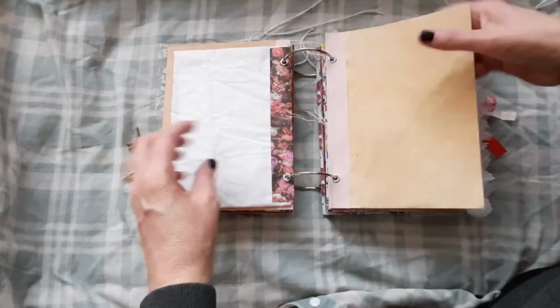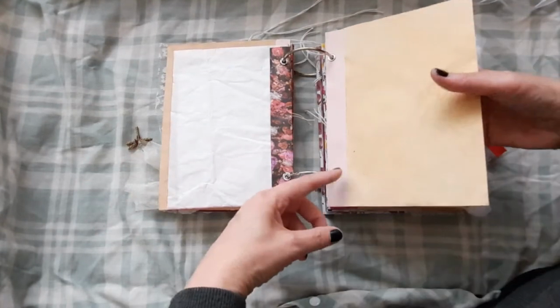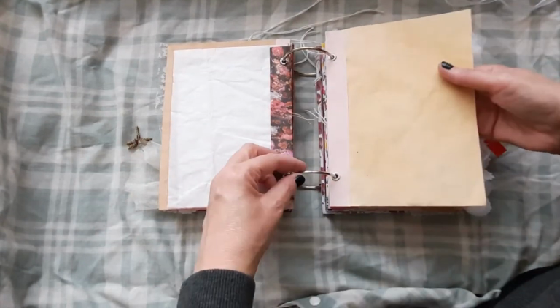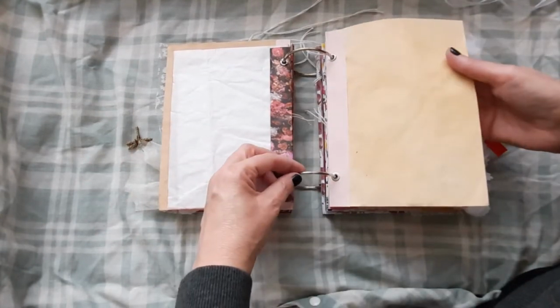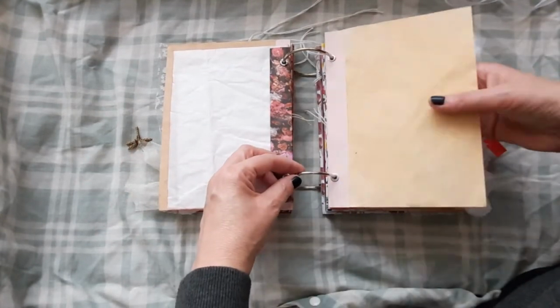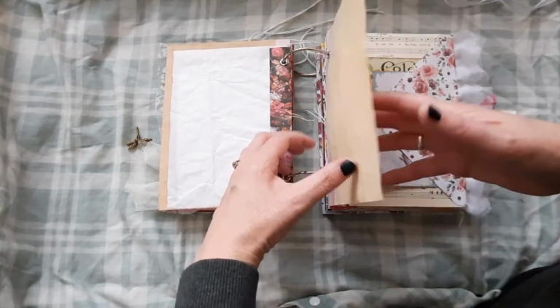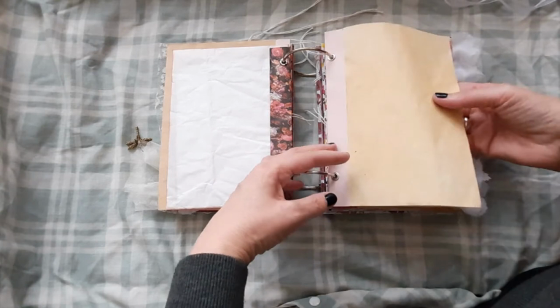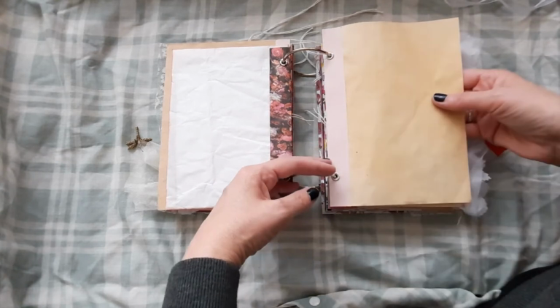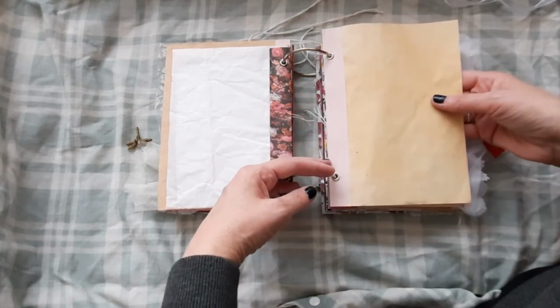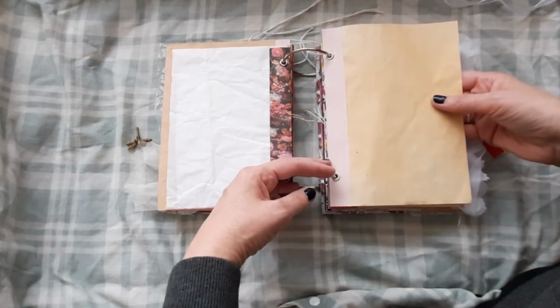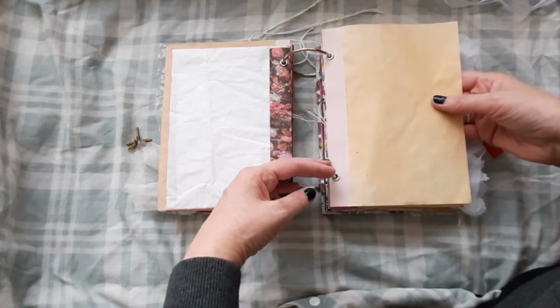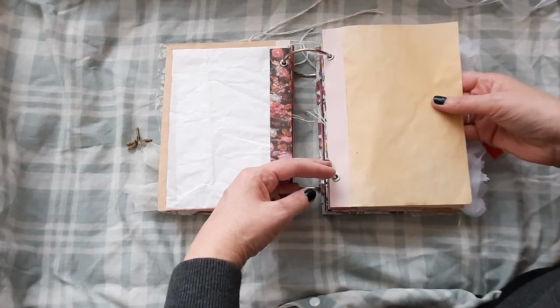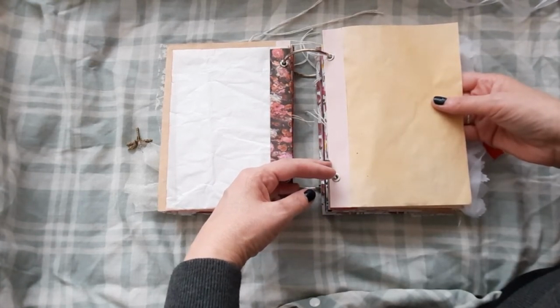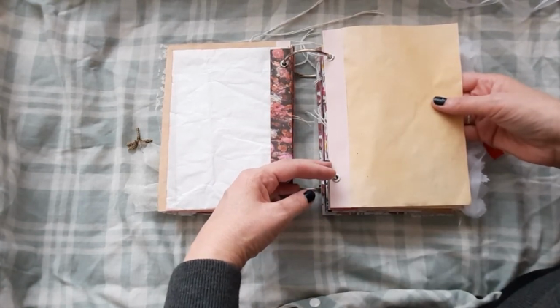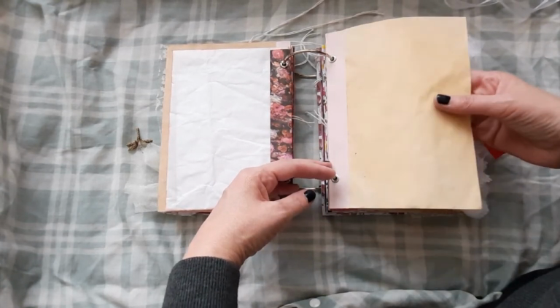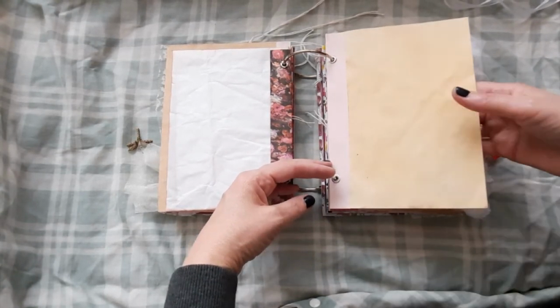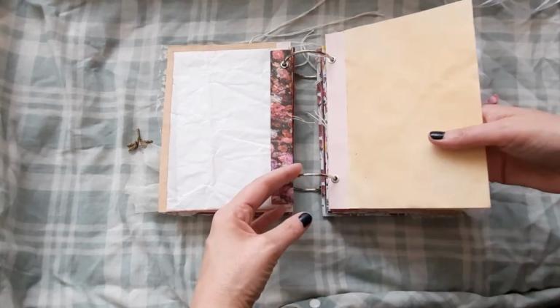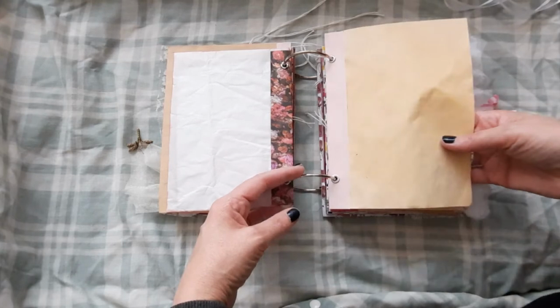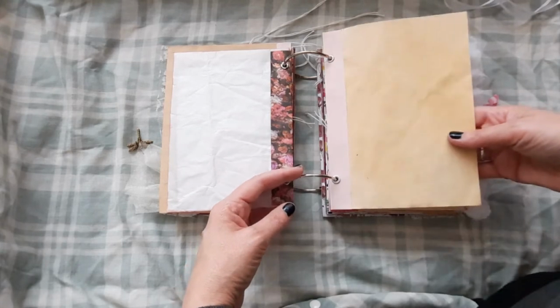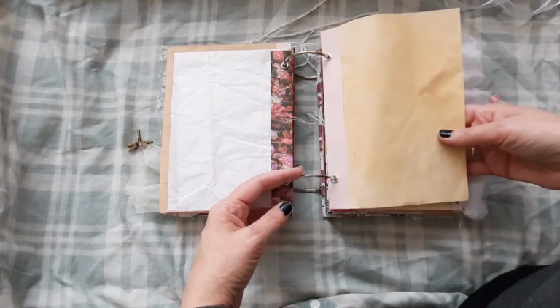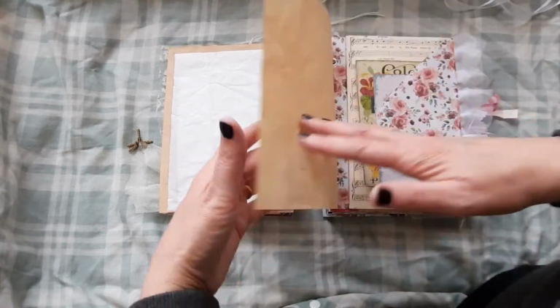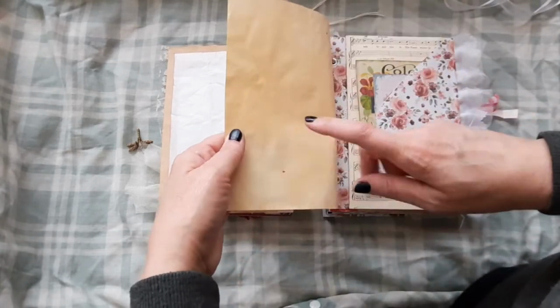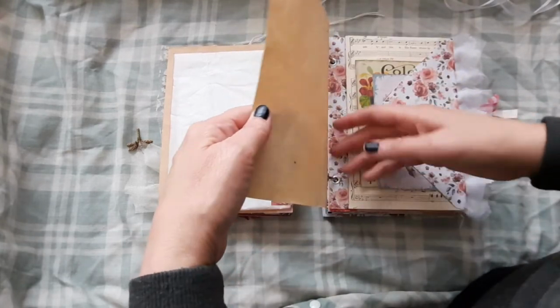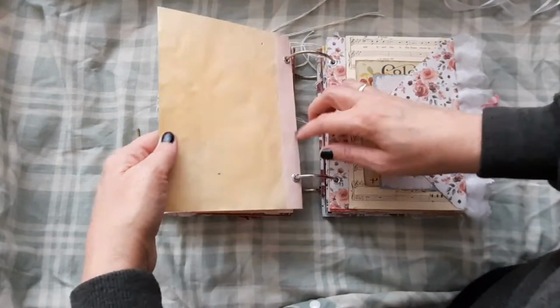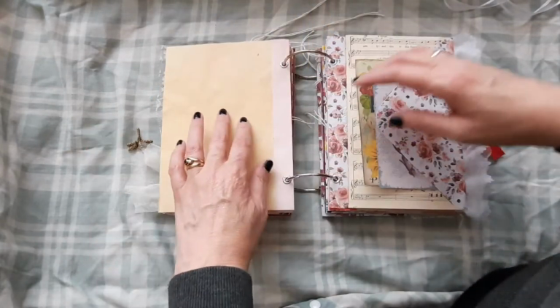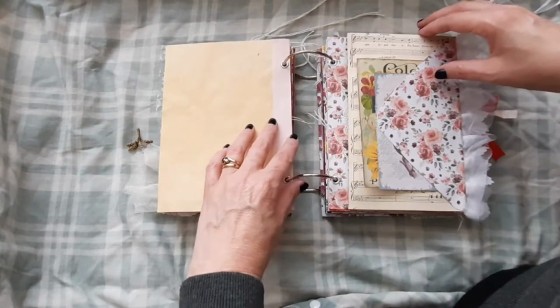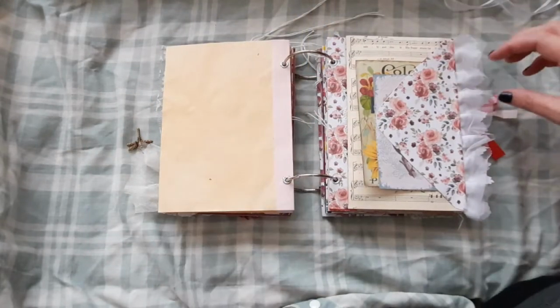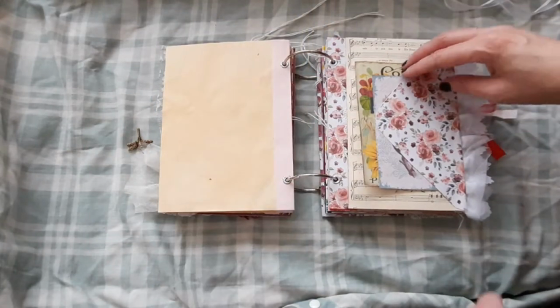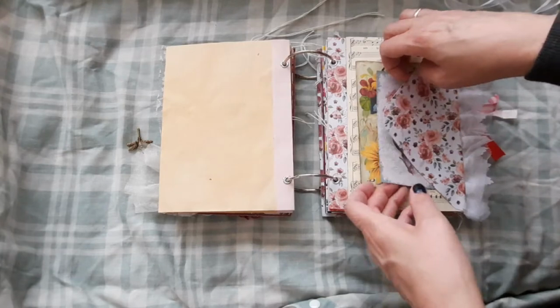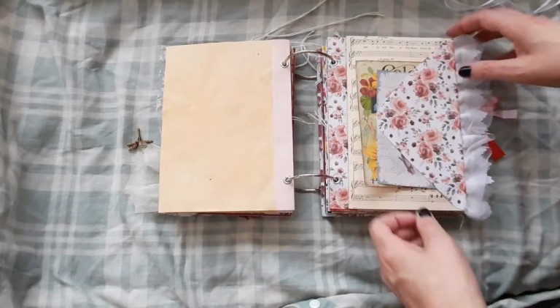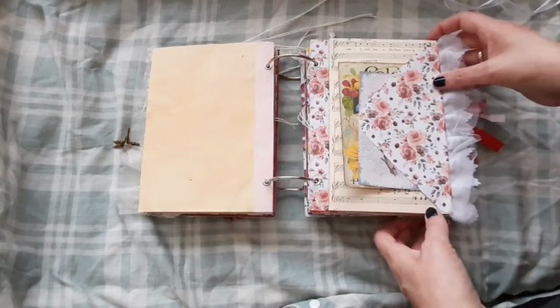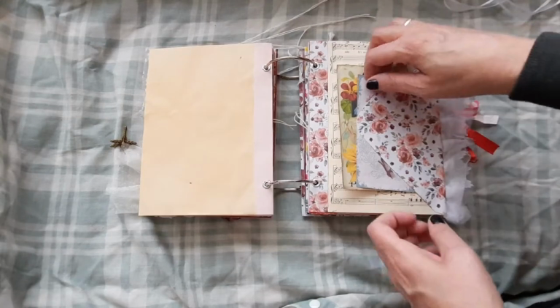And again we have dyed paper — that is dyed with onion skins, I think that one was. And here we have another envelope.